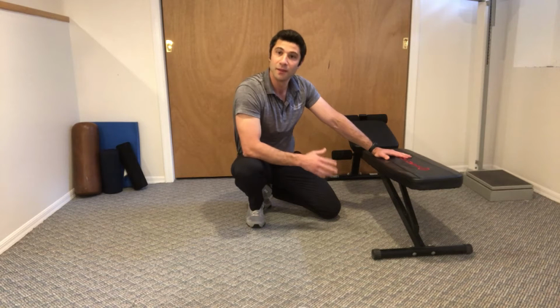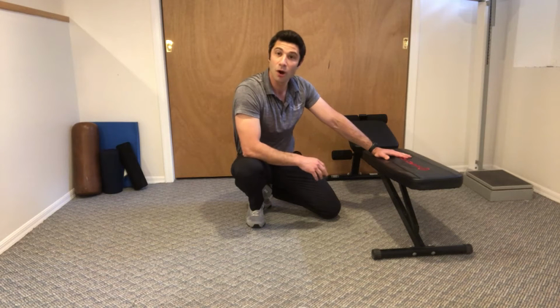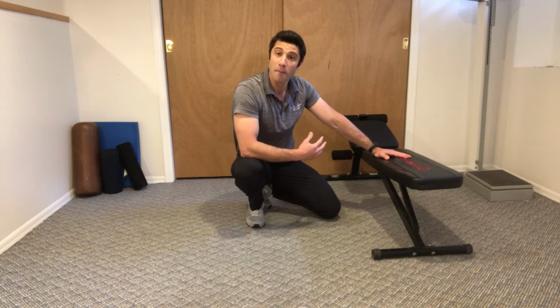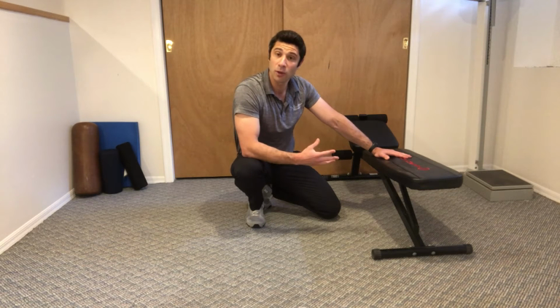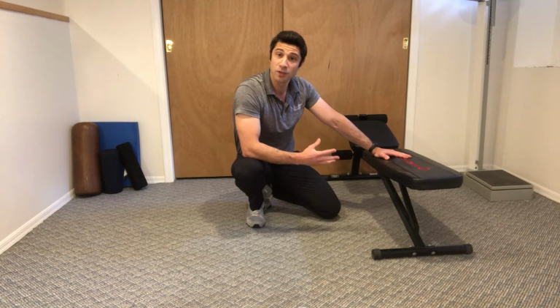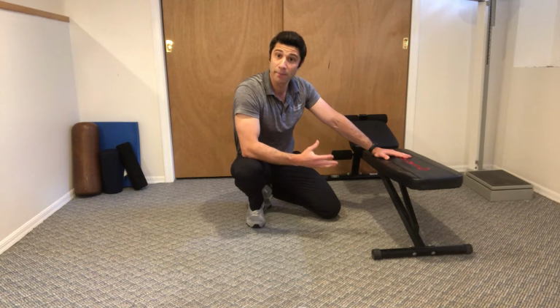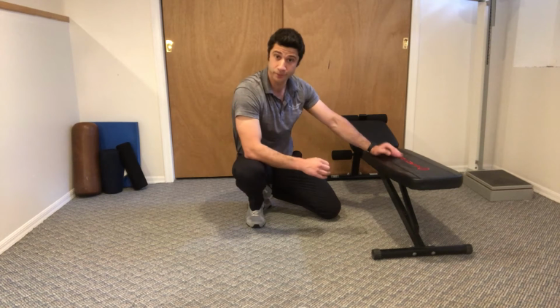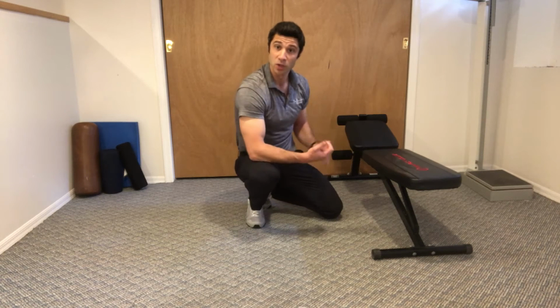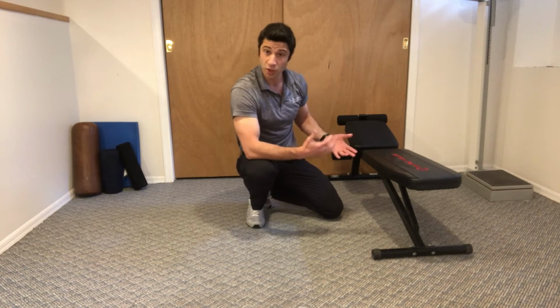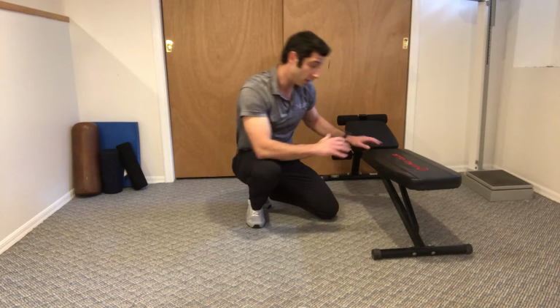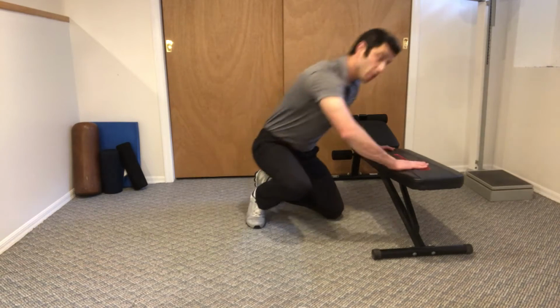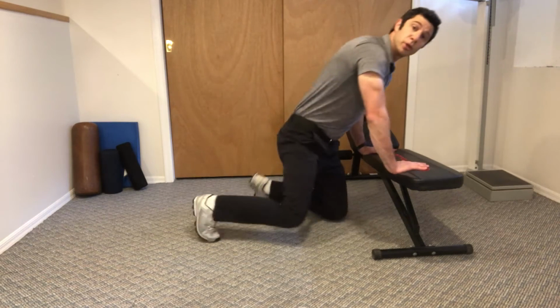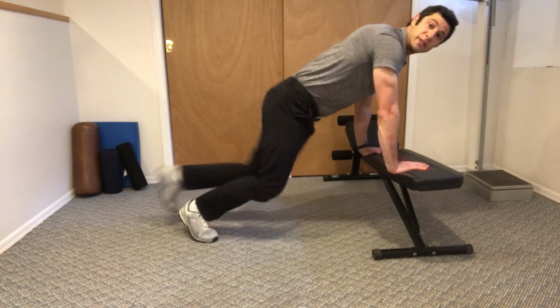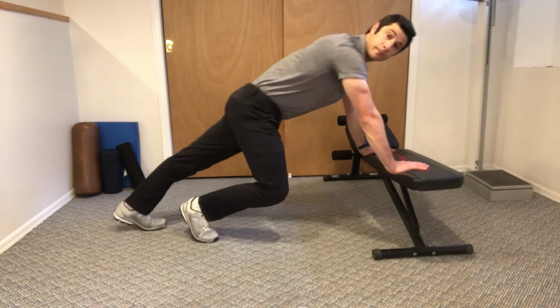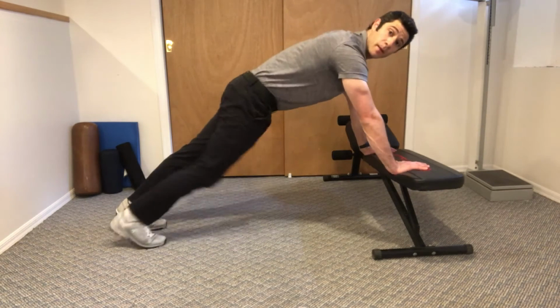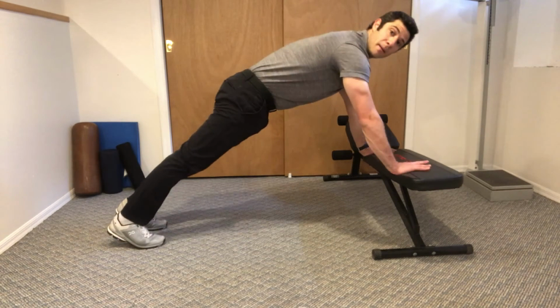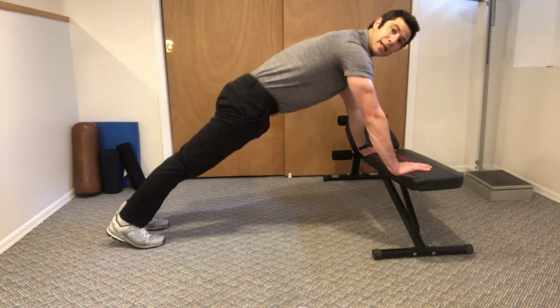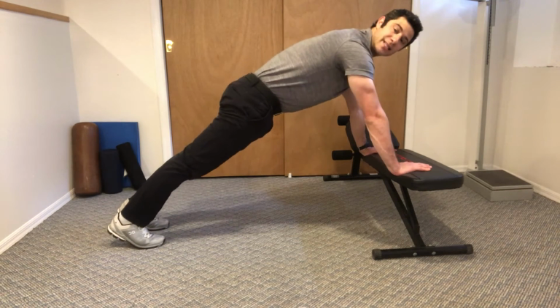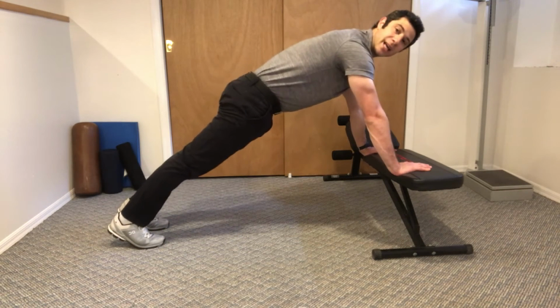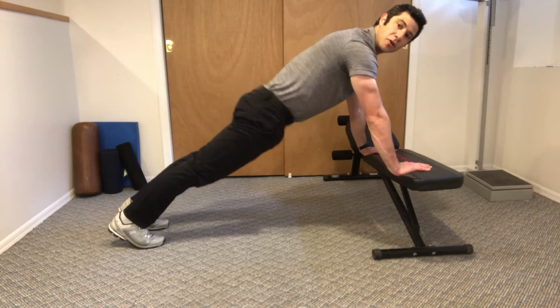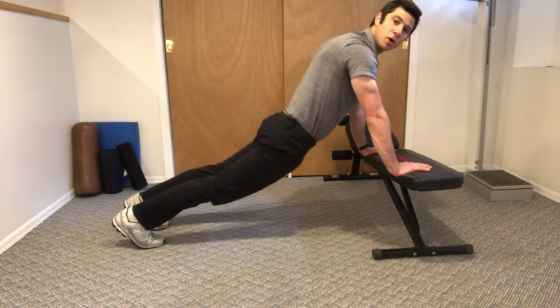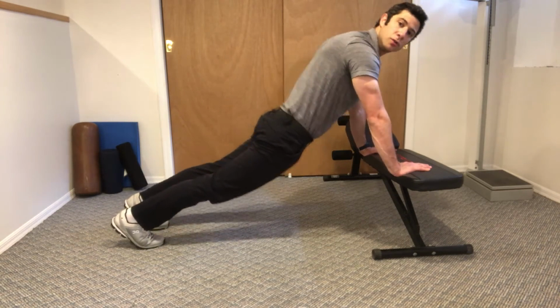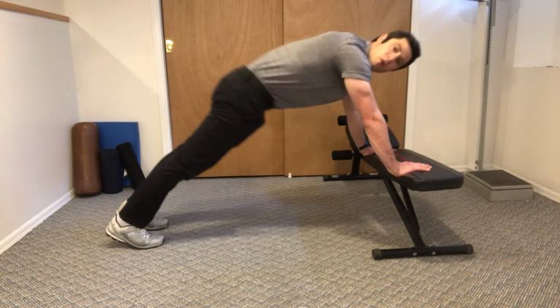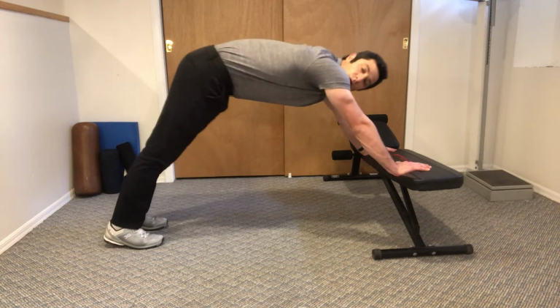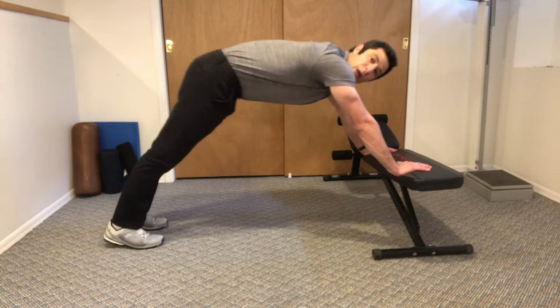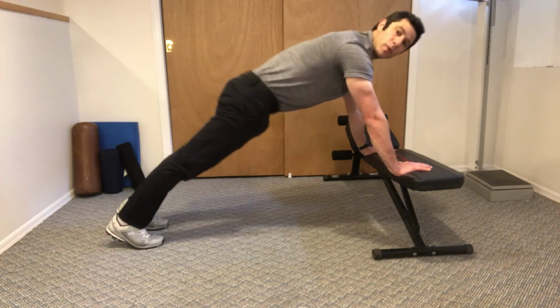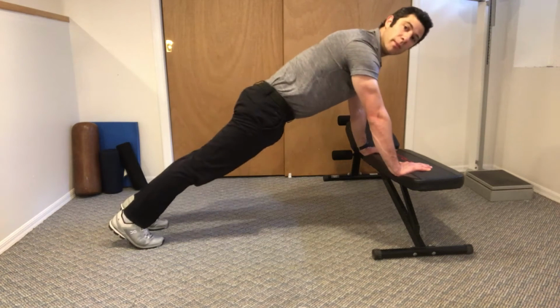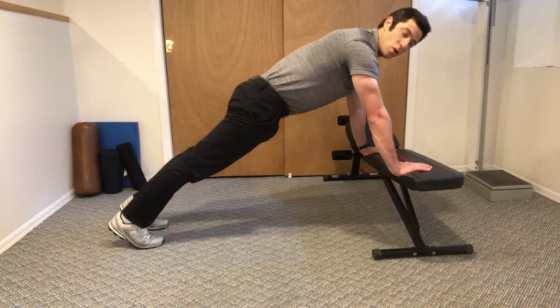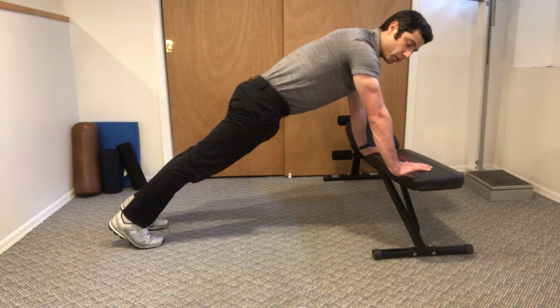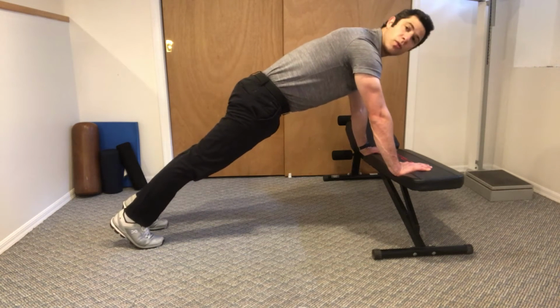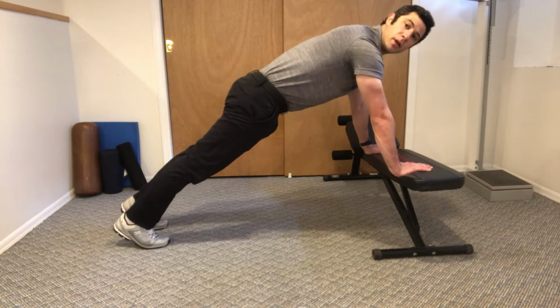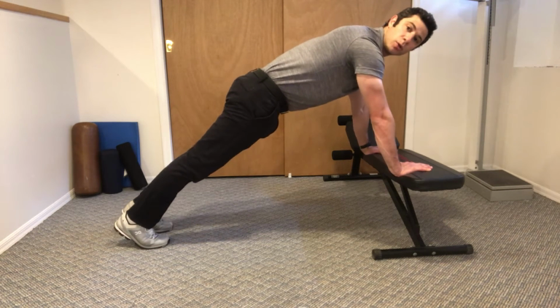These are mountain climbers on a bench. We start in a good push-up position. Belly stays tight so that your hips aren't too low or too high. We want to be right in the middle with our wrists right underneath our shoulders.